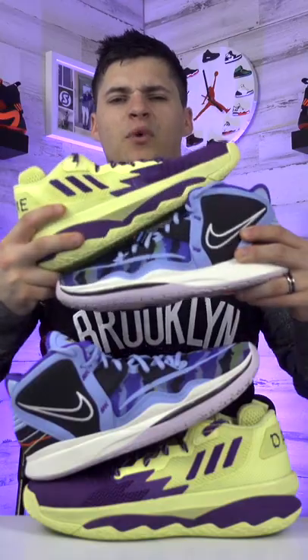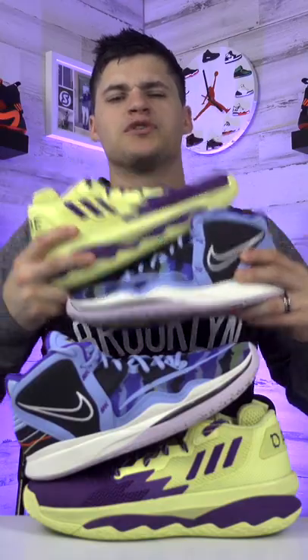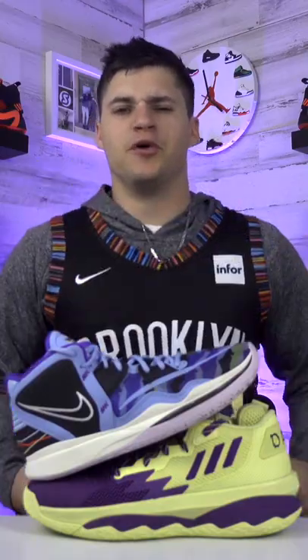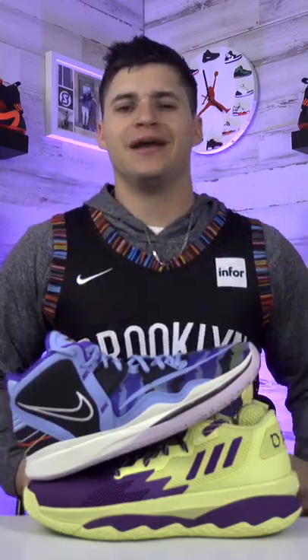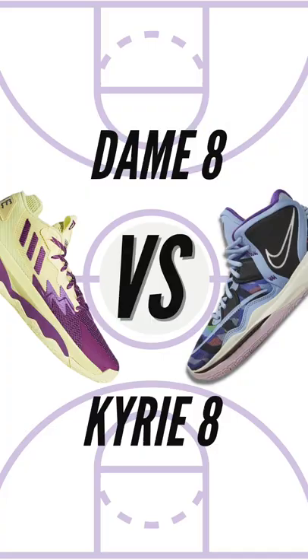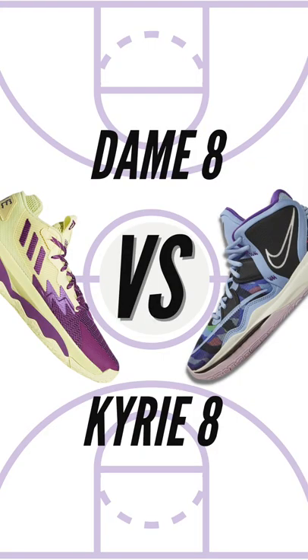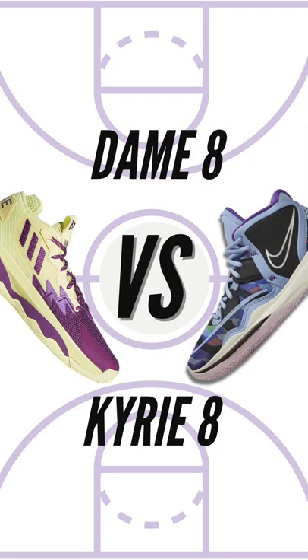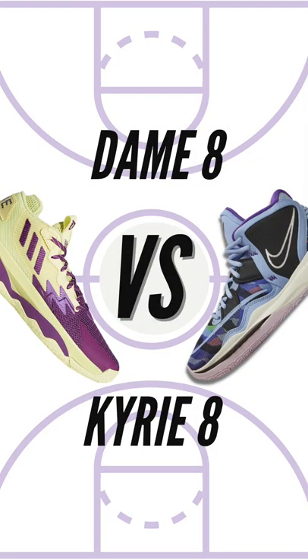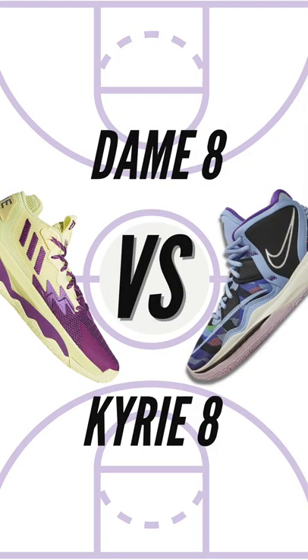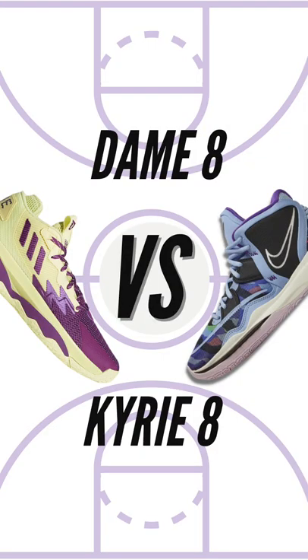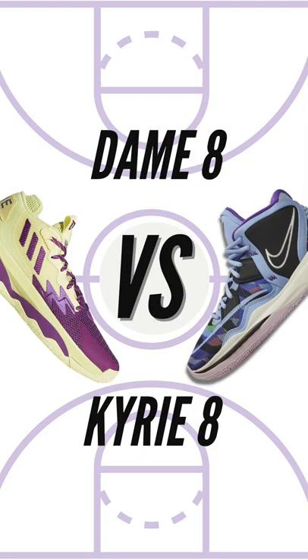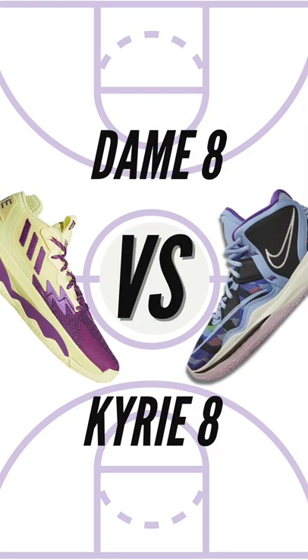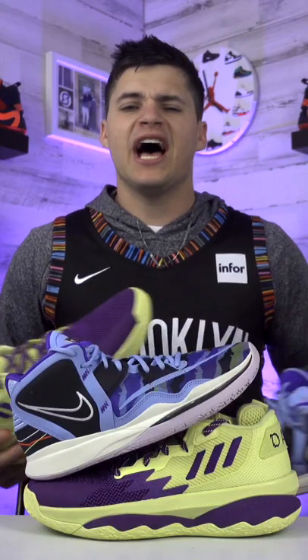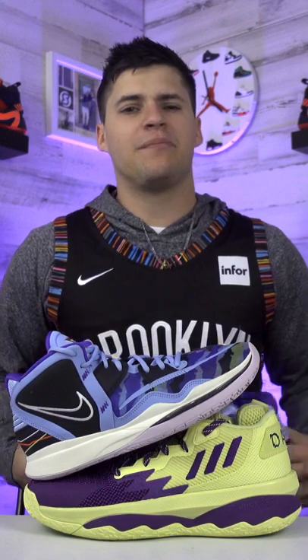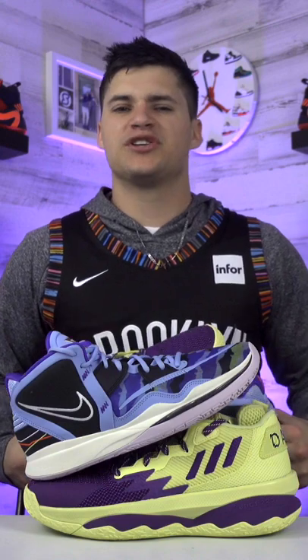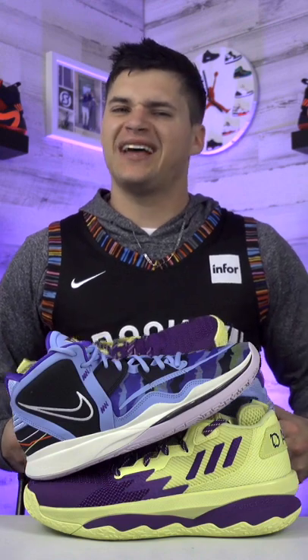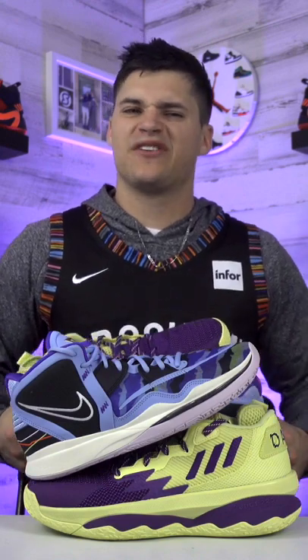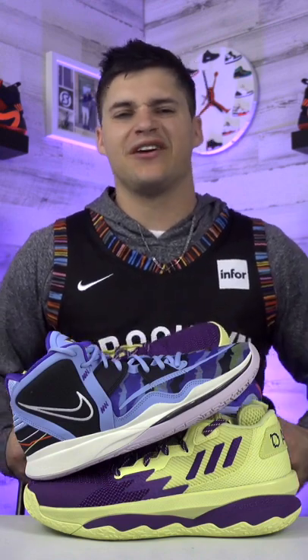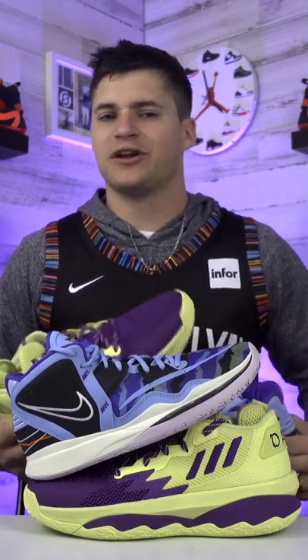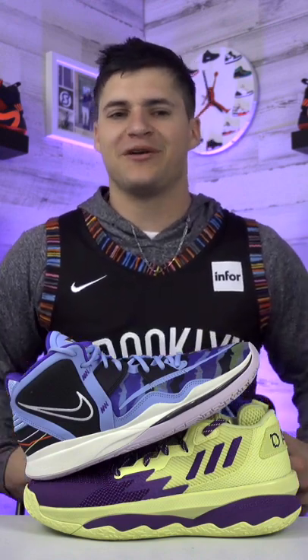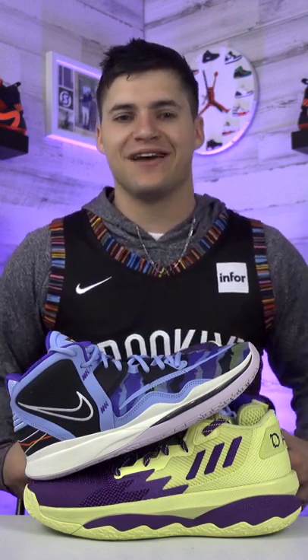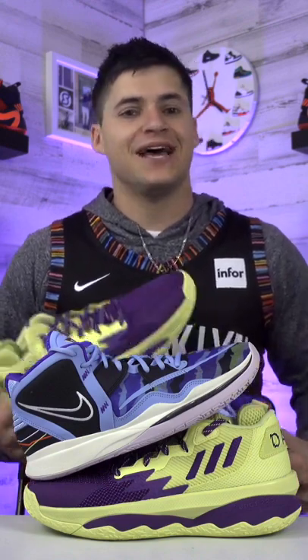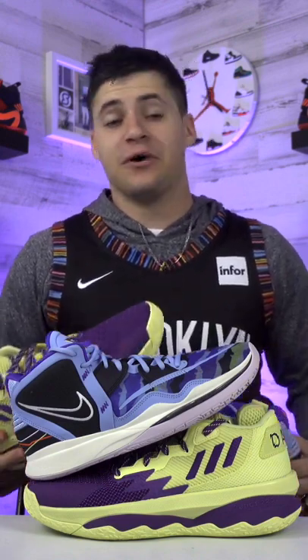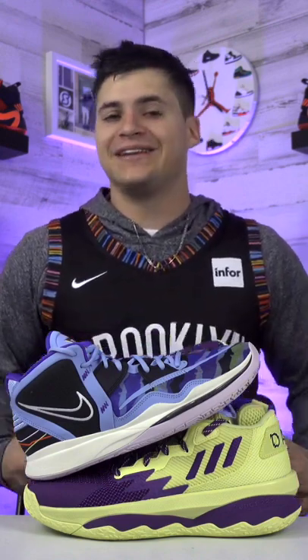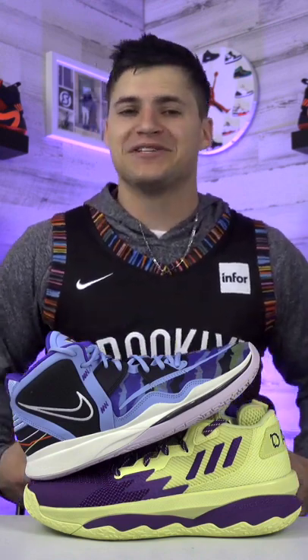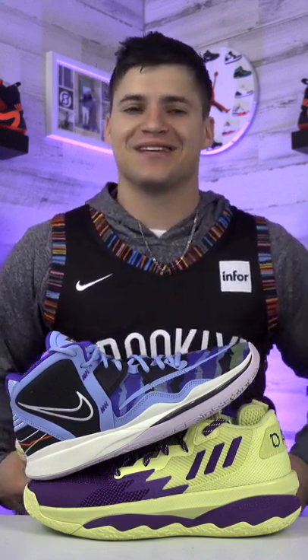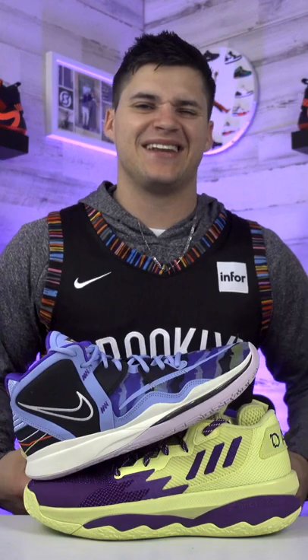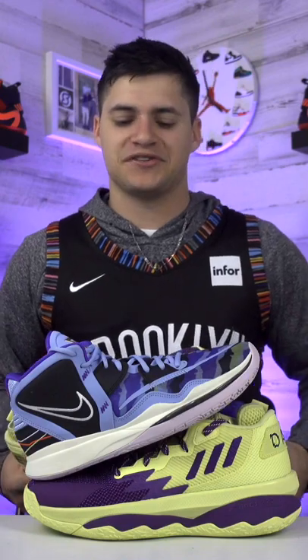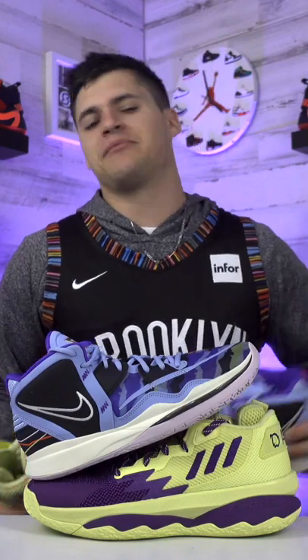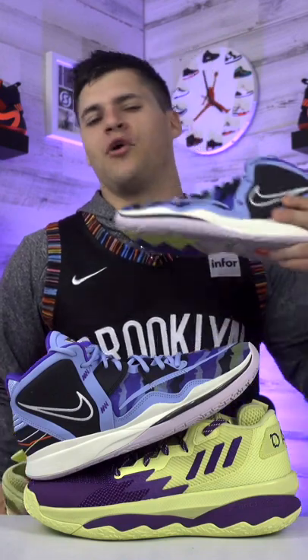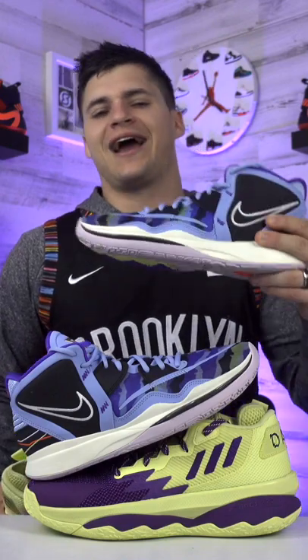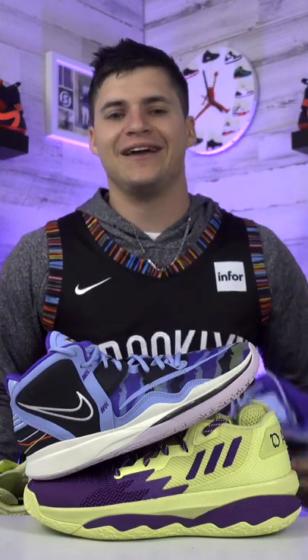Which shoe is better to hoop in — the Adidas Dame 8 or the Nike Kyrie Infinity 8? As for the appearance, I like the Kyrie 8's a little bit better than the 7's. I don't like the Dame 8's as much as I like the Dame 7's, so I'm going to go with the Kyrie 8's.